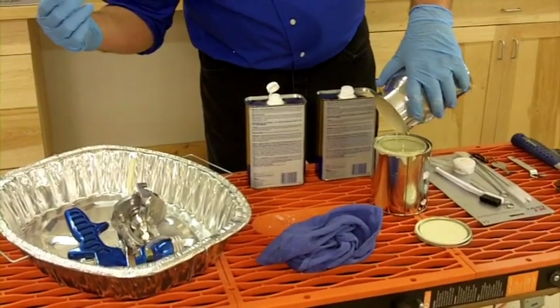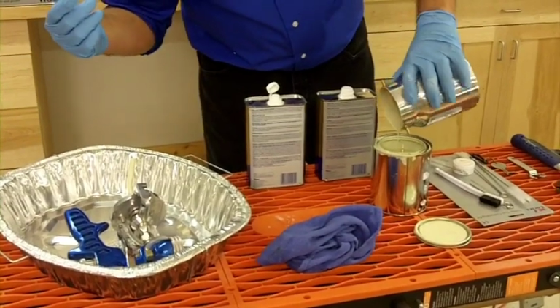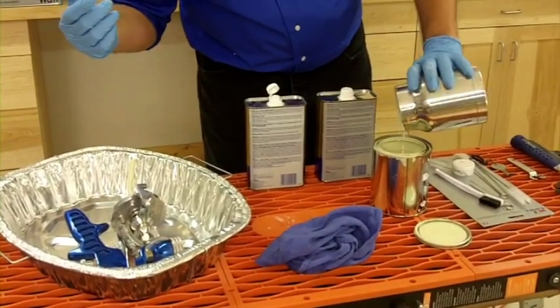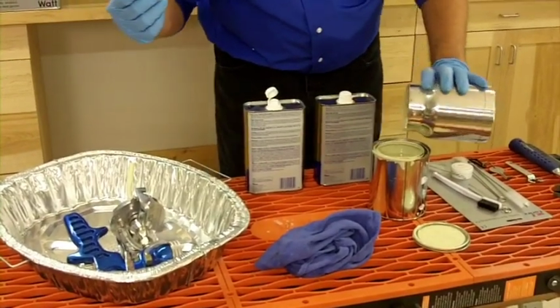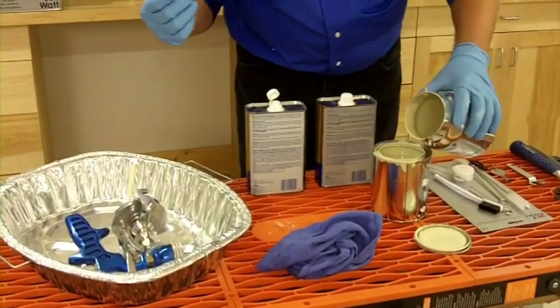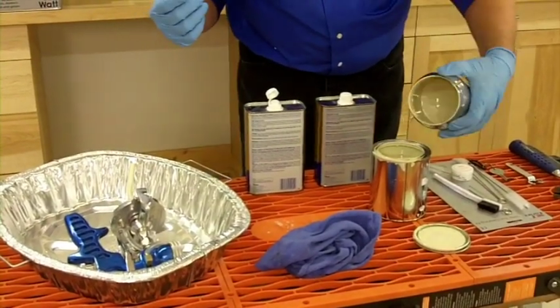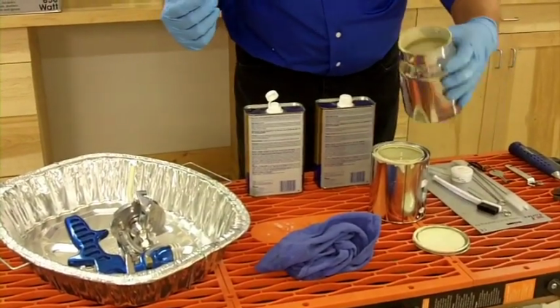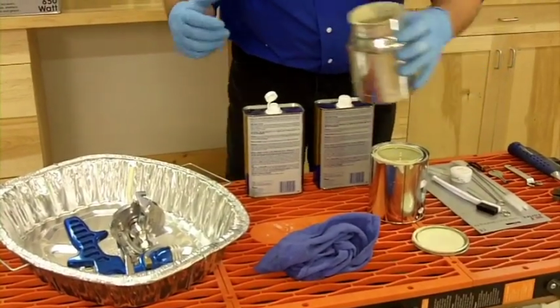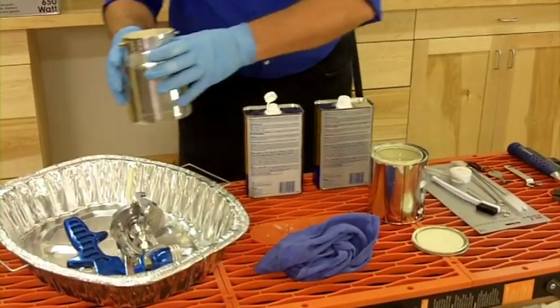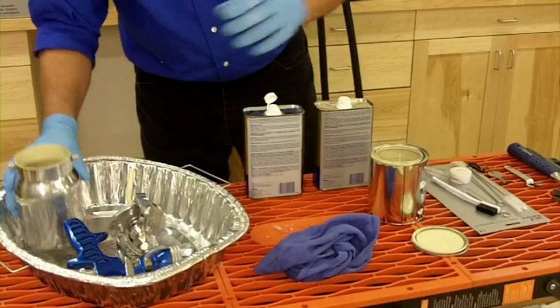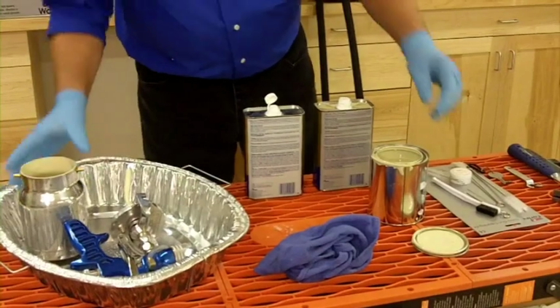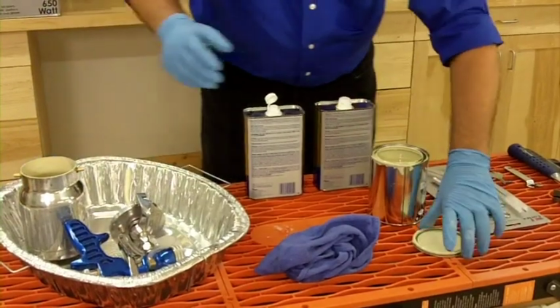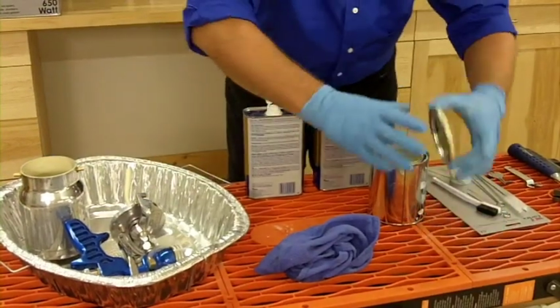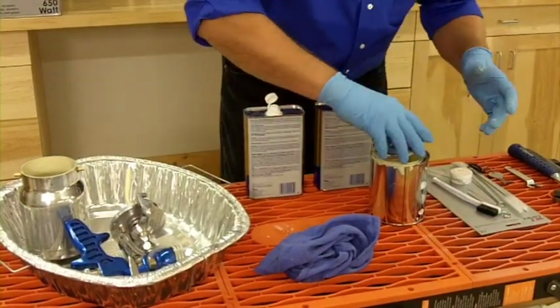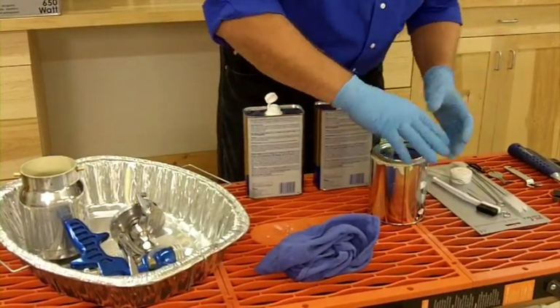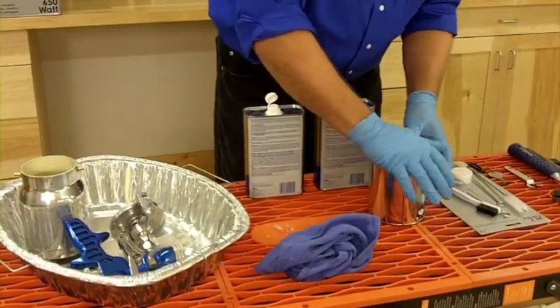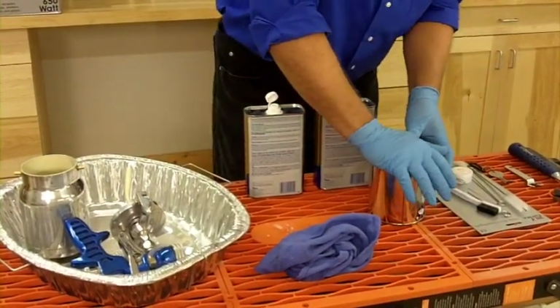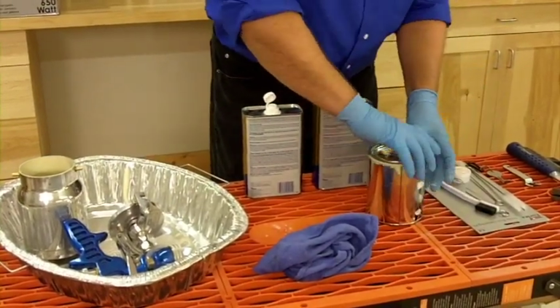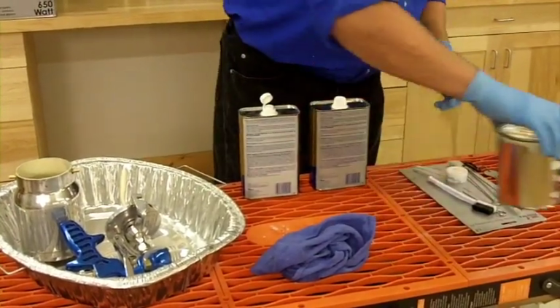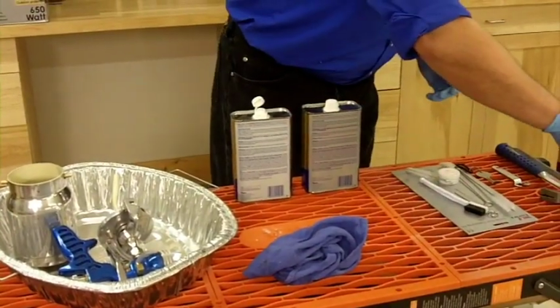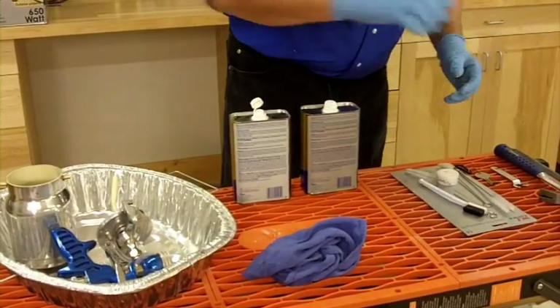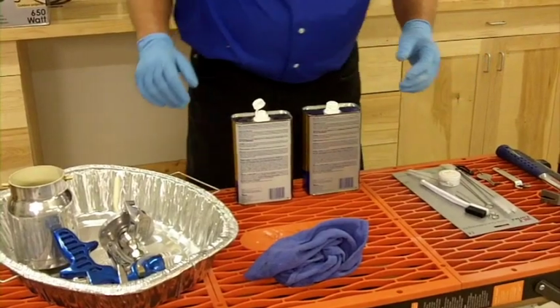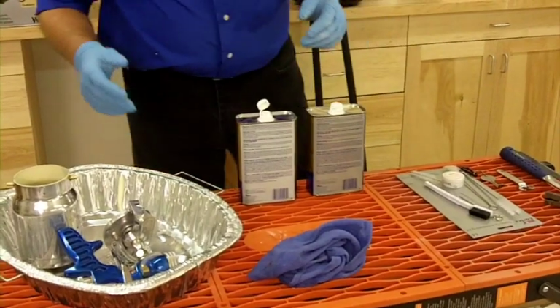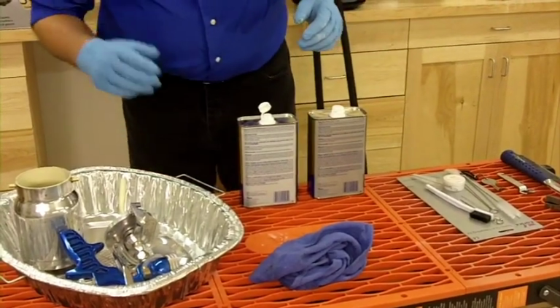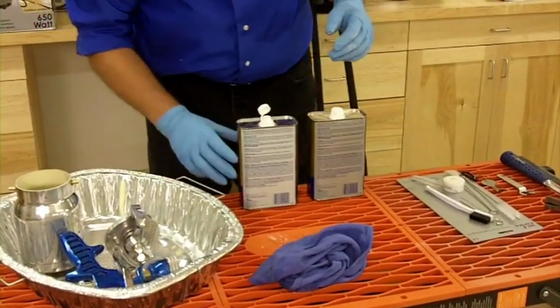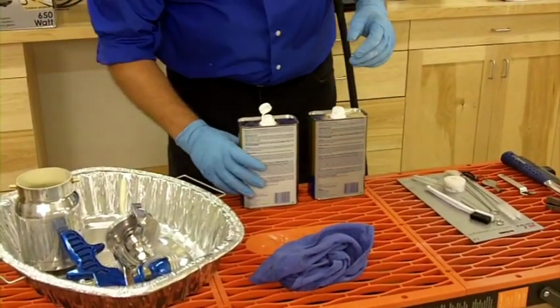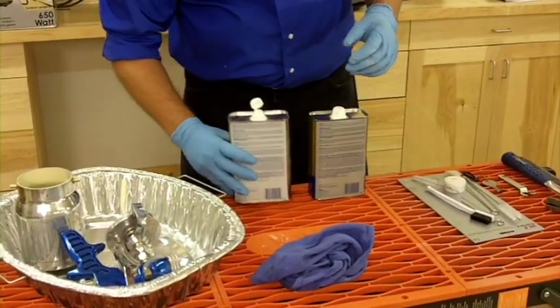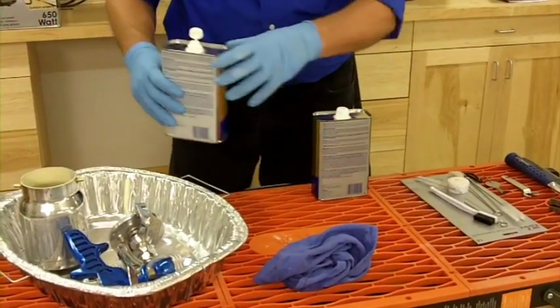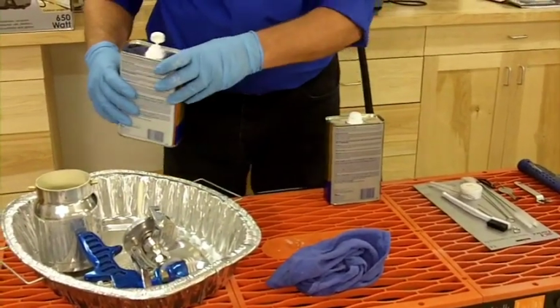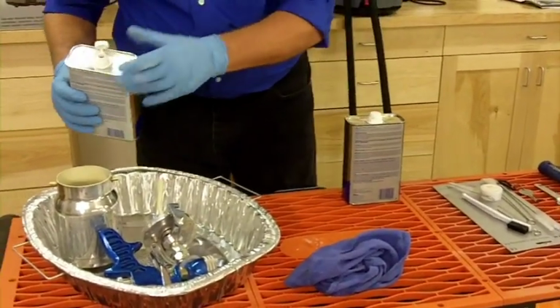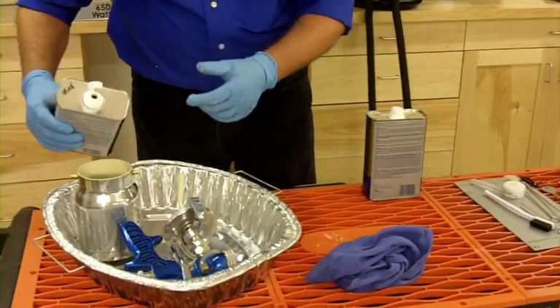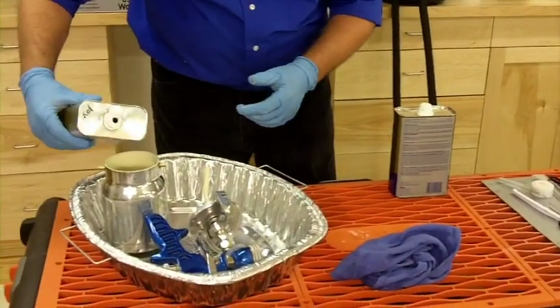All right, I think that's pretty good there, so we'll close up our can and get this out of the way. With oil base you want to use mineral spirits to clean up, so the first thing I'm going to do is fill some into the cup.